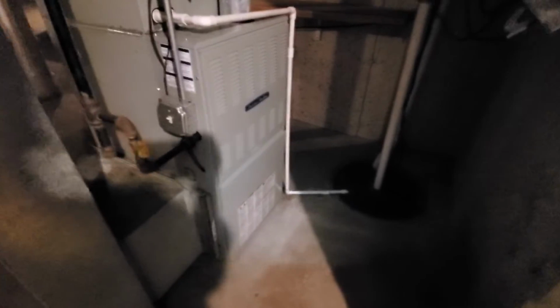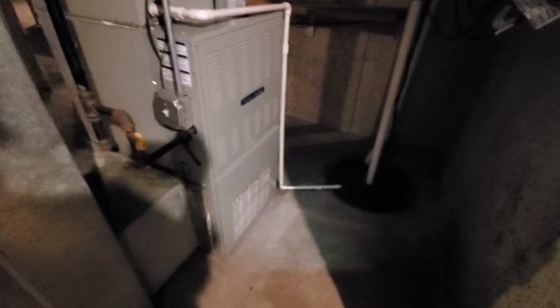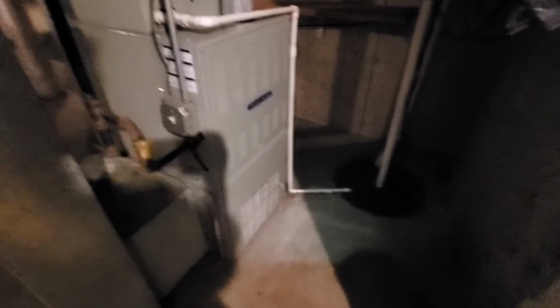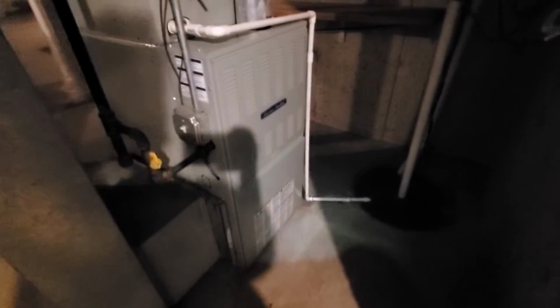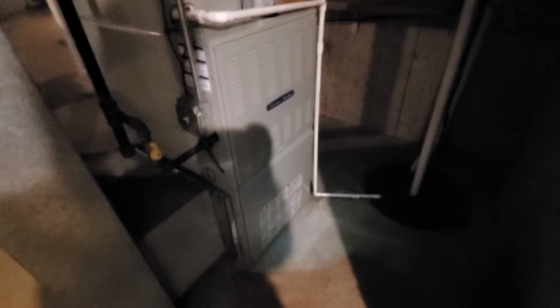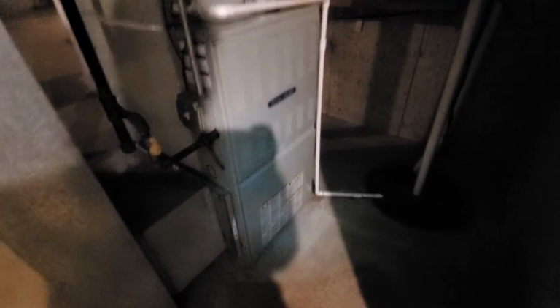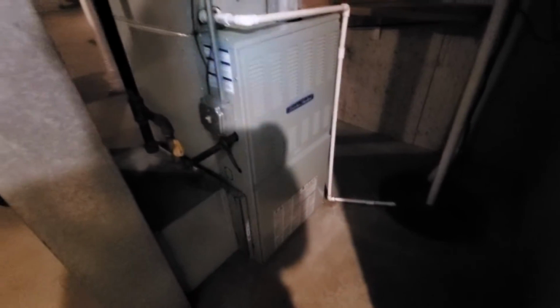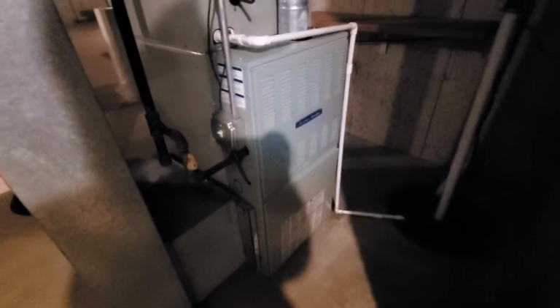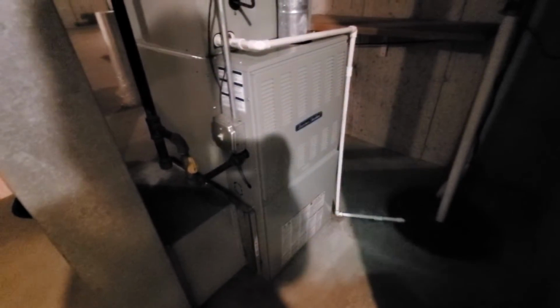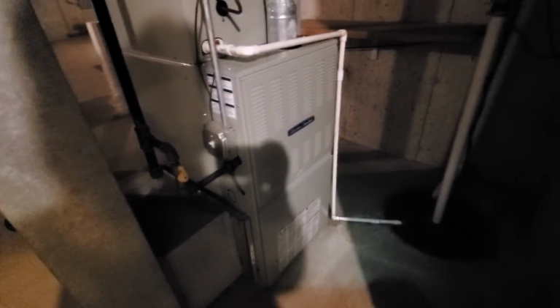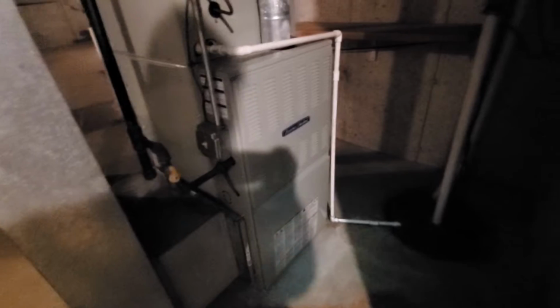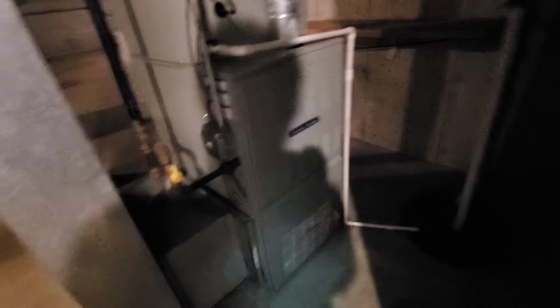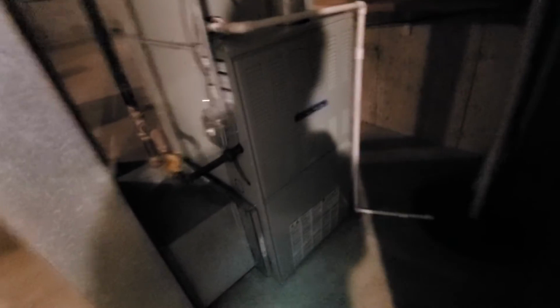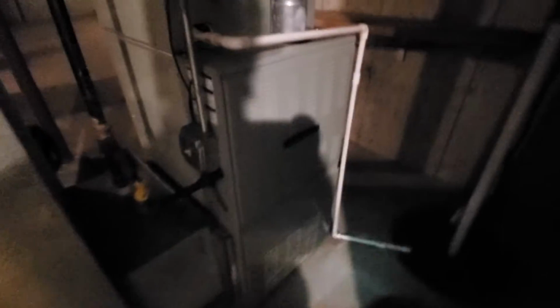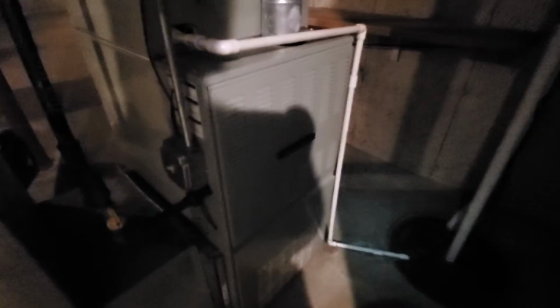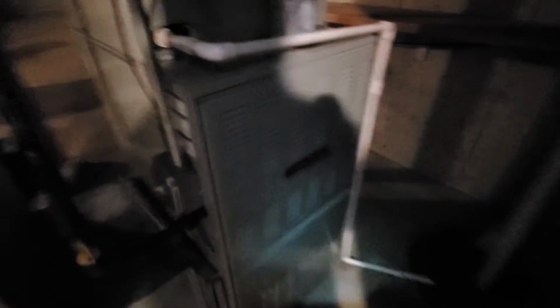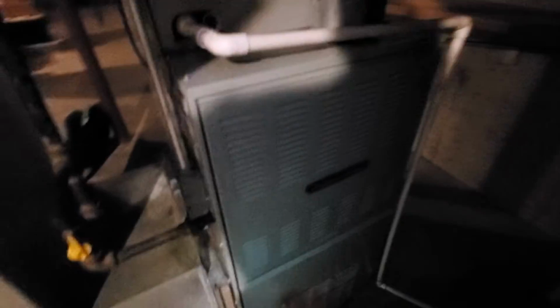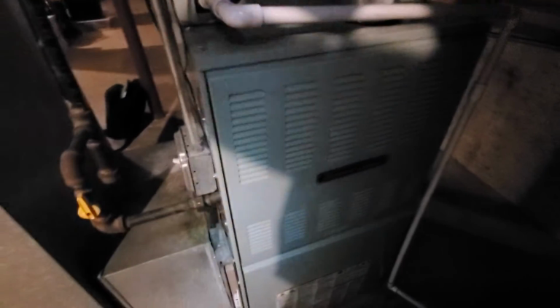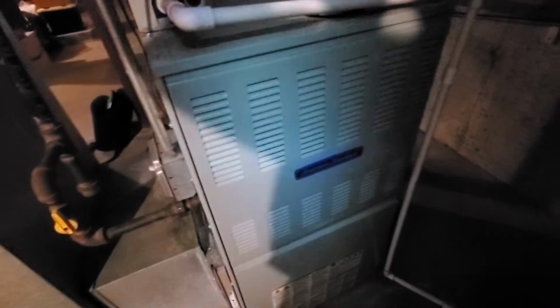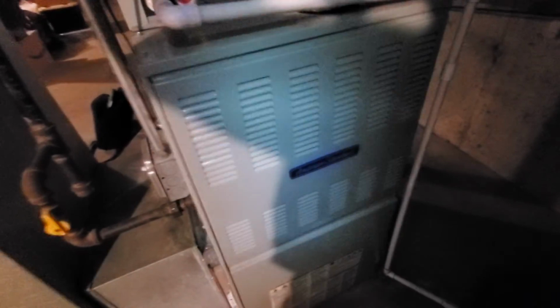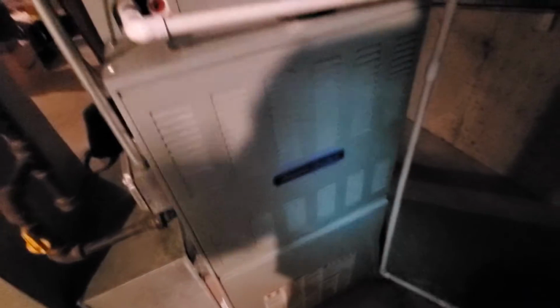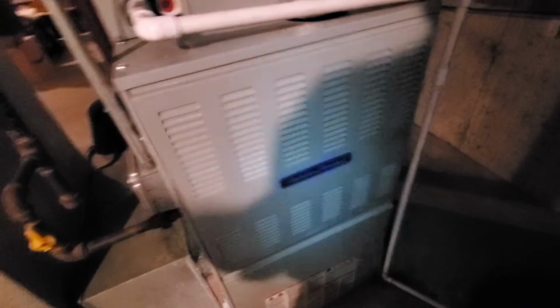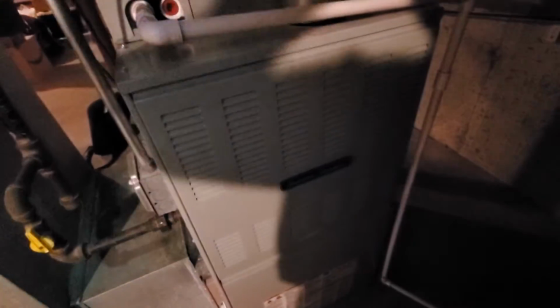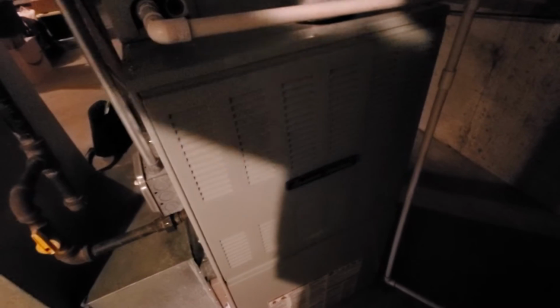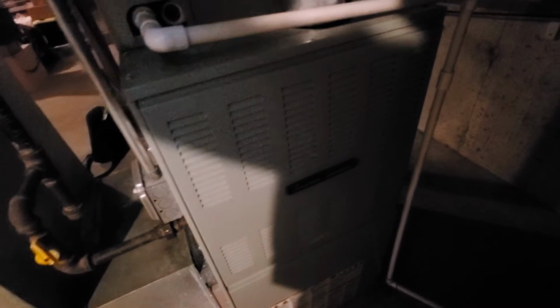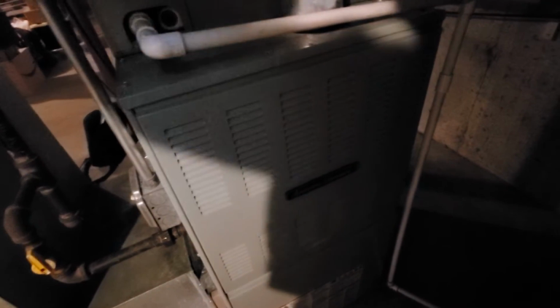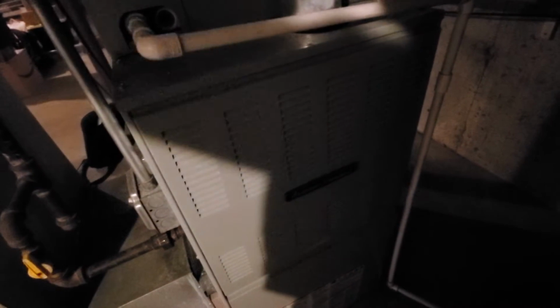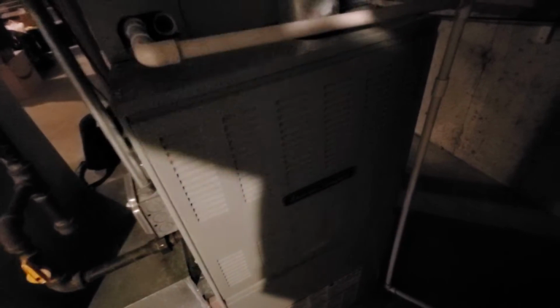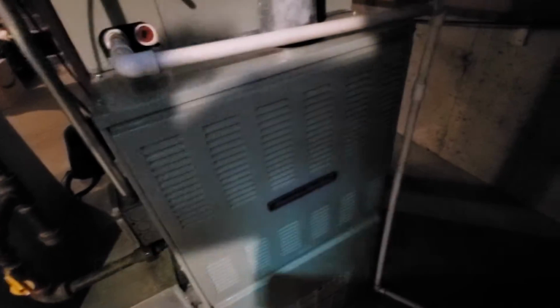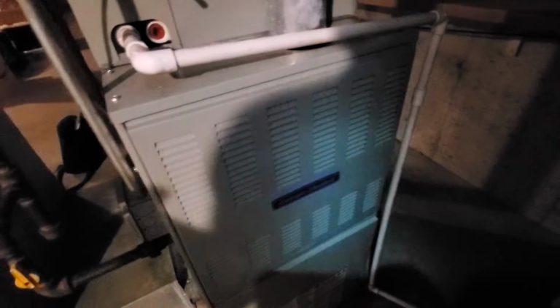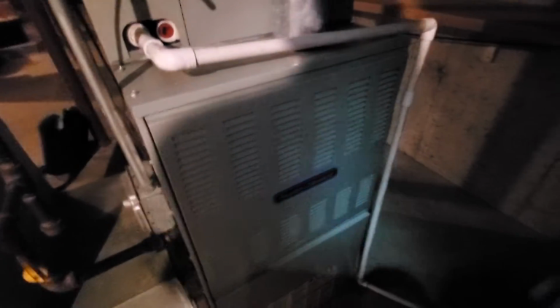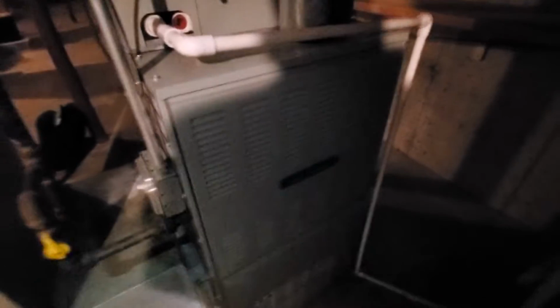The customer is looking to get most likely two new ACs. As of right now, I don't think he's looking to get the furnace, but we'll see.